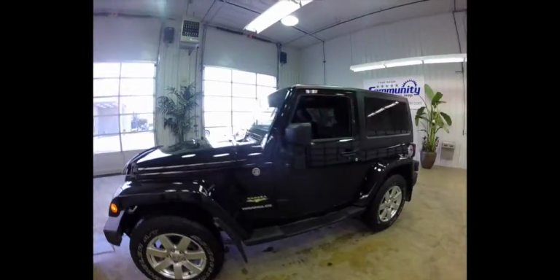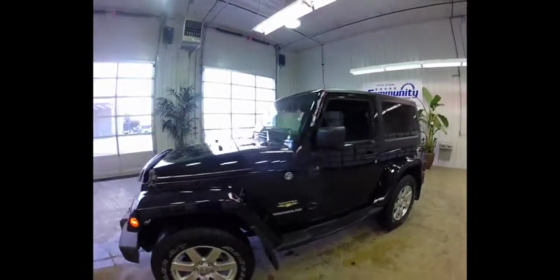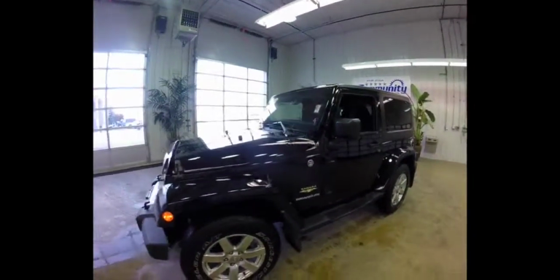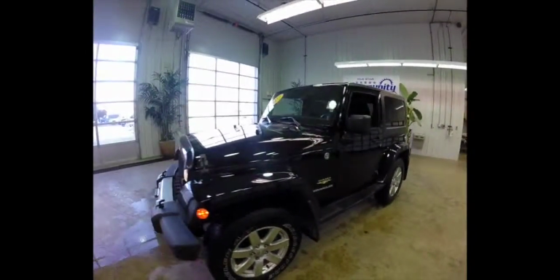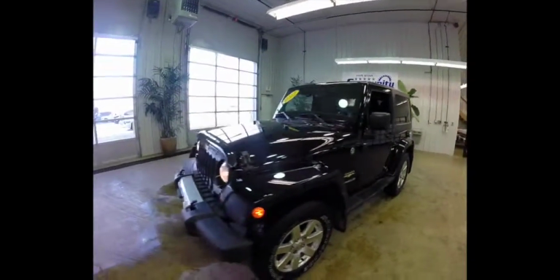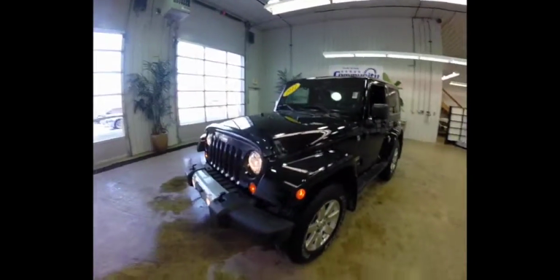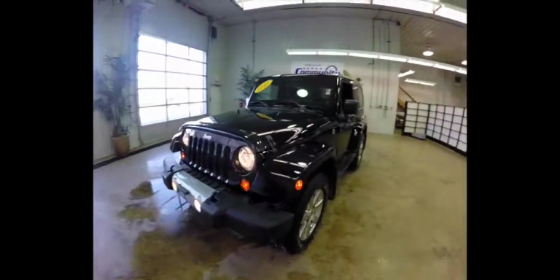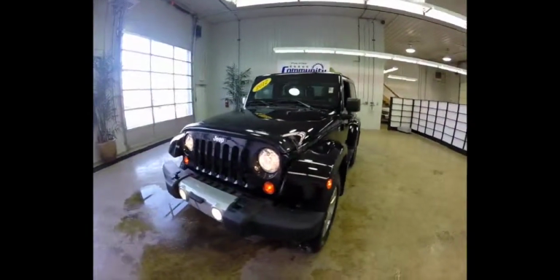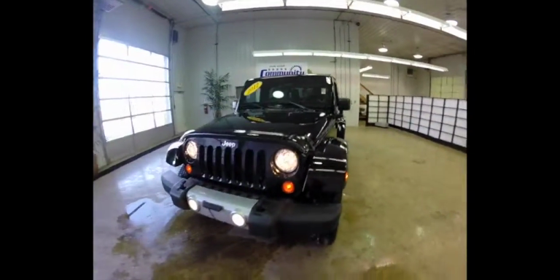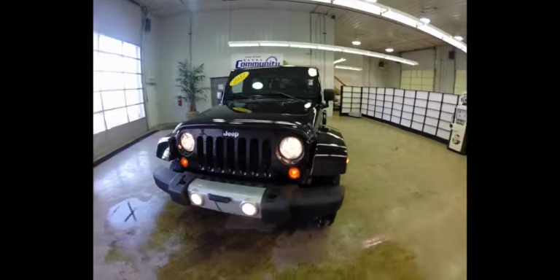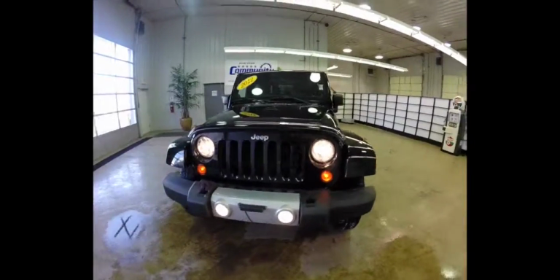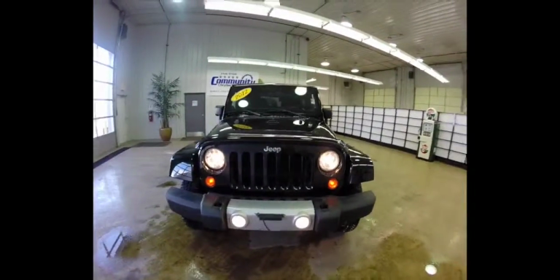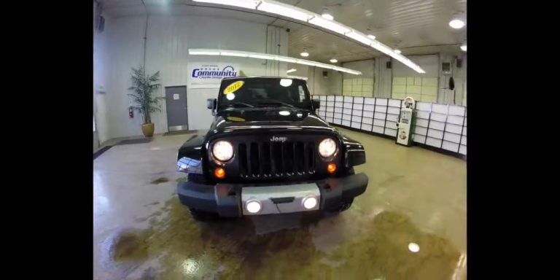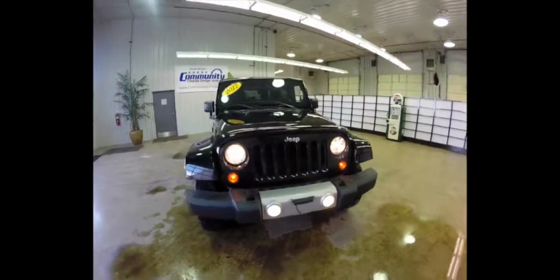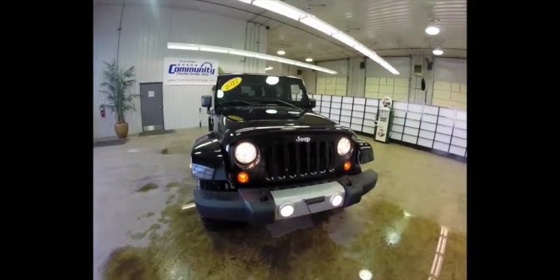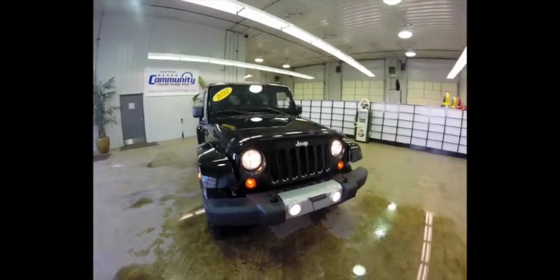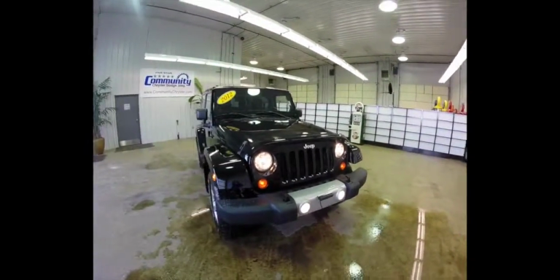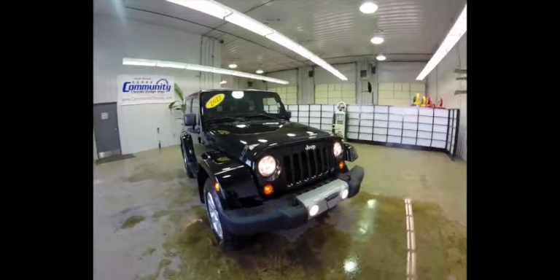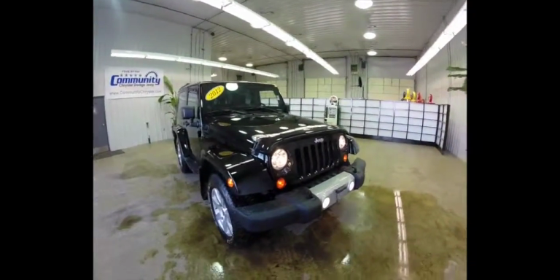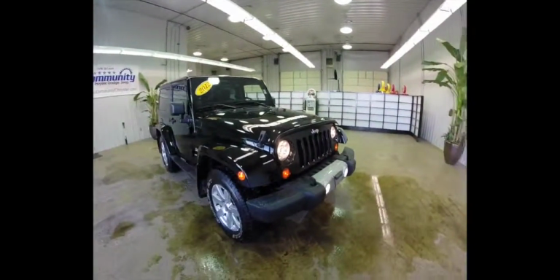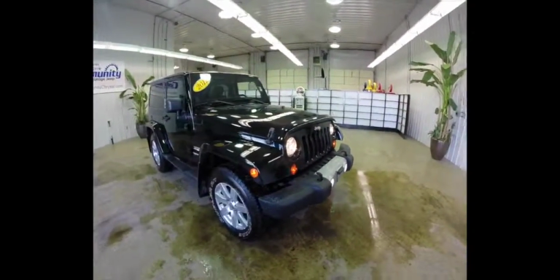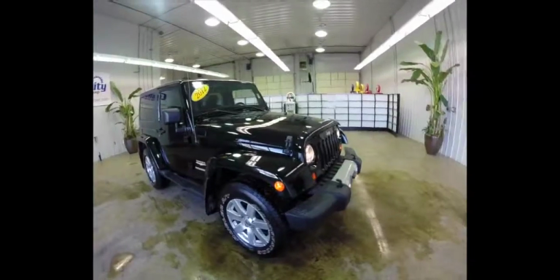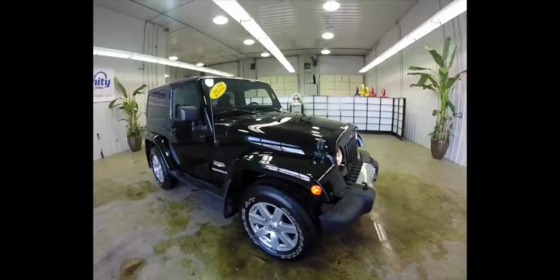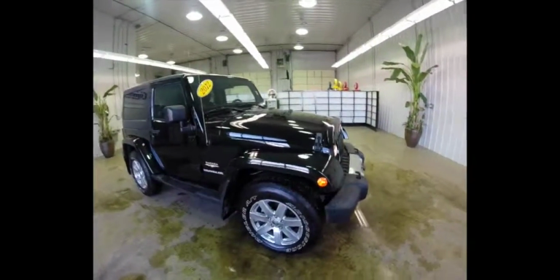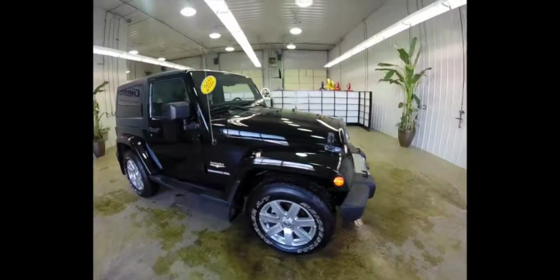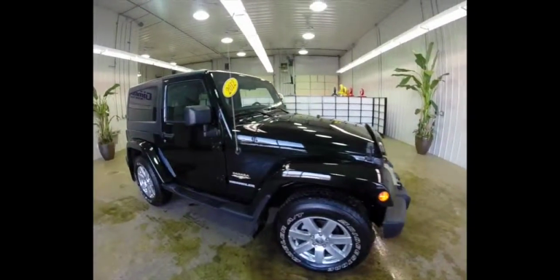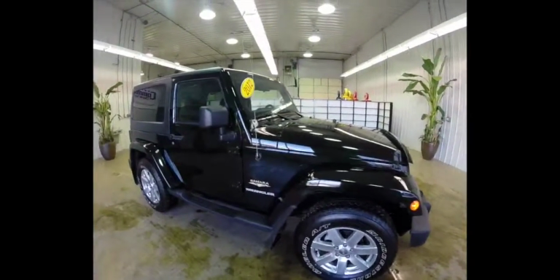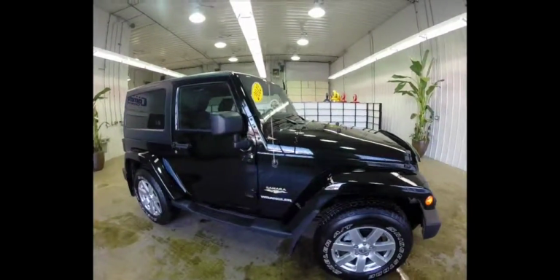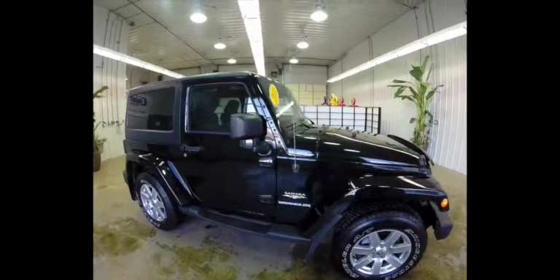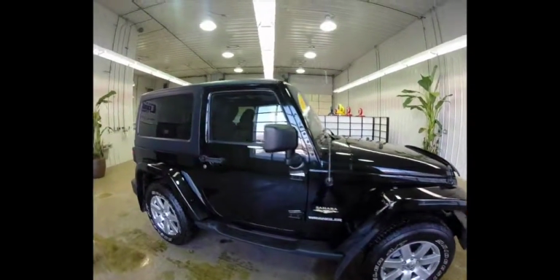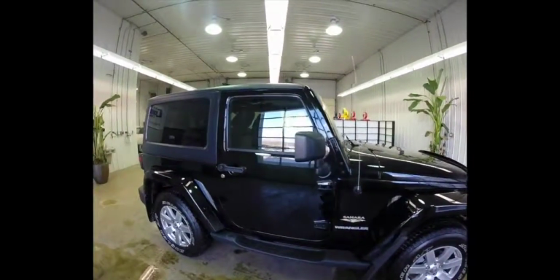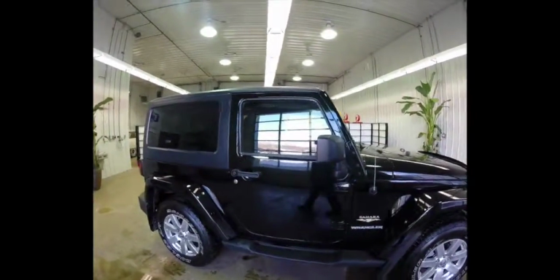This just about concludes our quick walk-around for this 2012 Jeep Wrangler Sahara. If you have any questions or would like to see this vehicle in person, please contact our dealership — one of our friendly sales staff will be more than happy to answer any questions you may have.